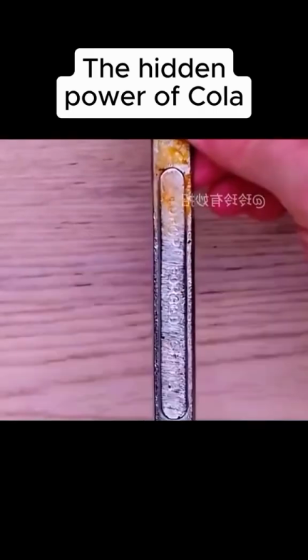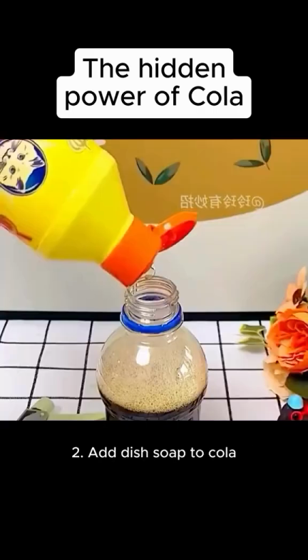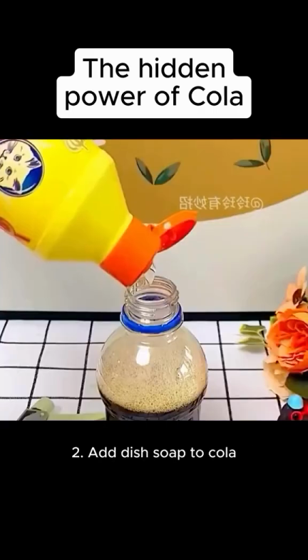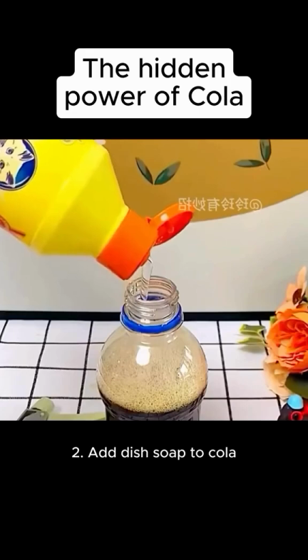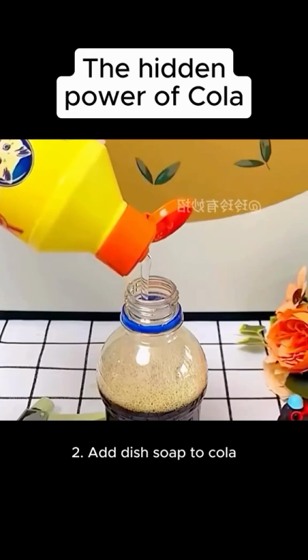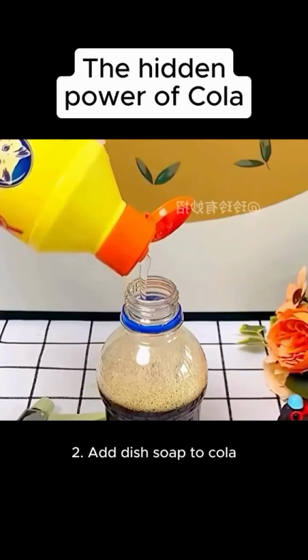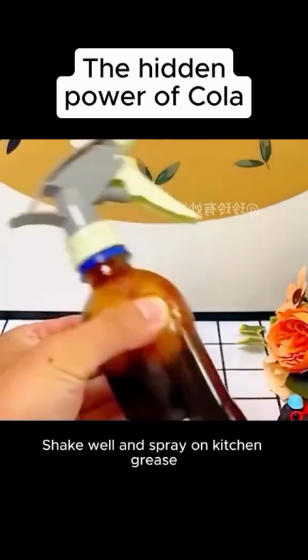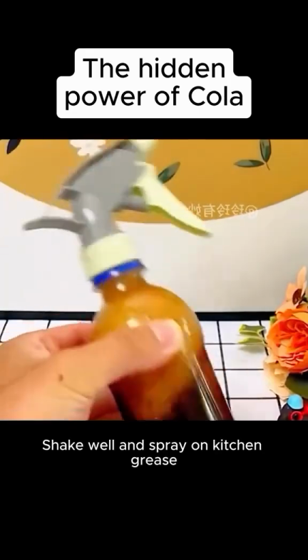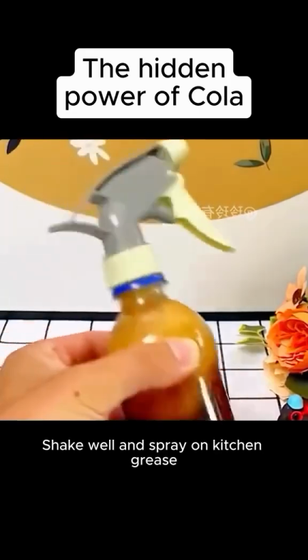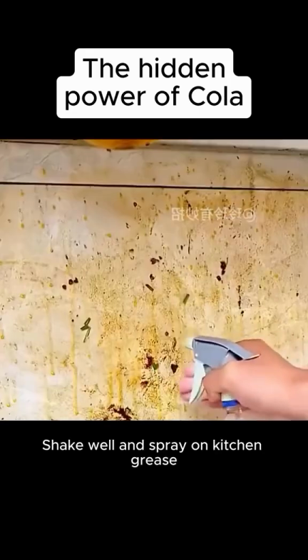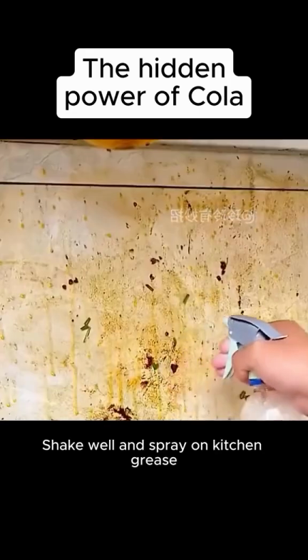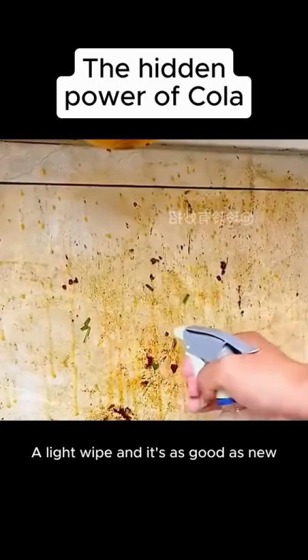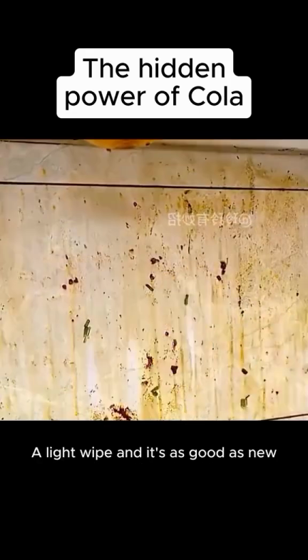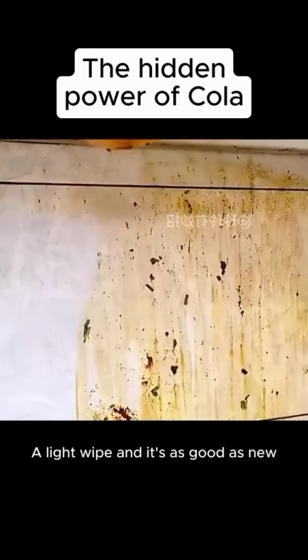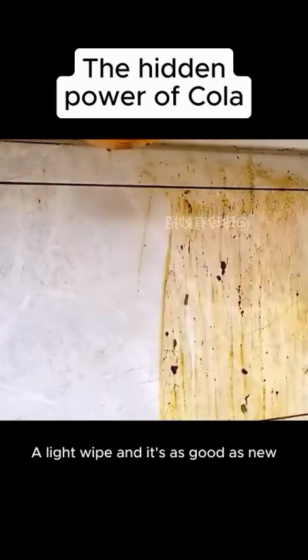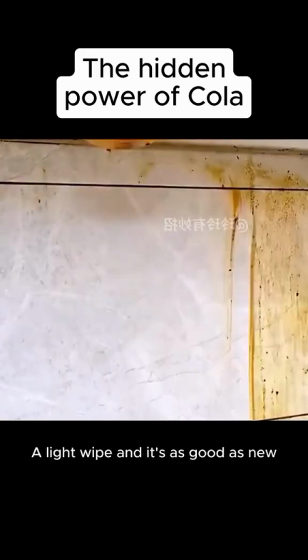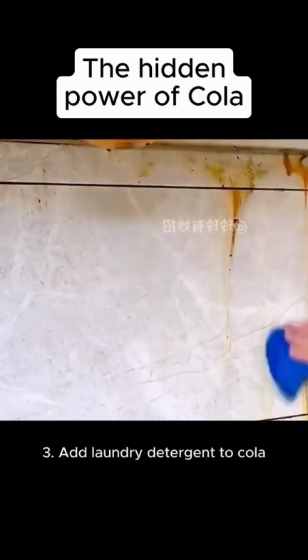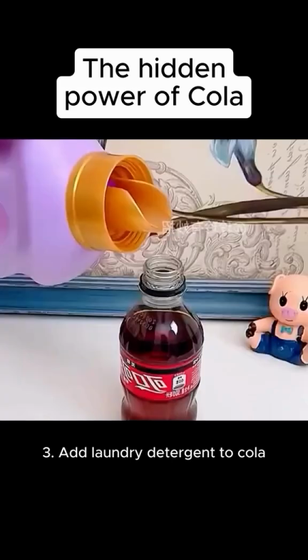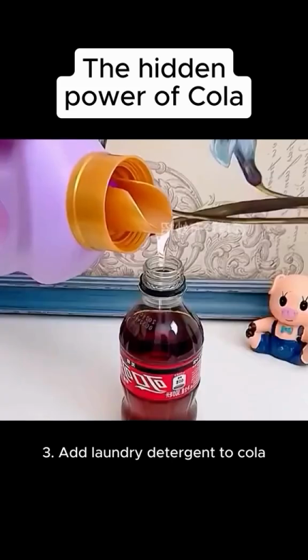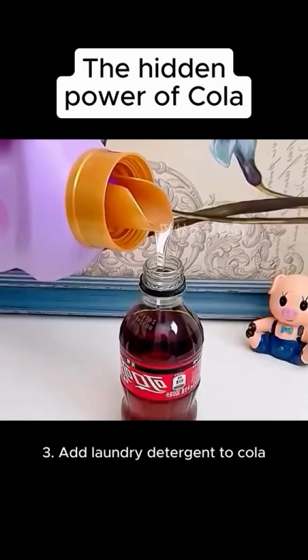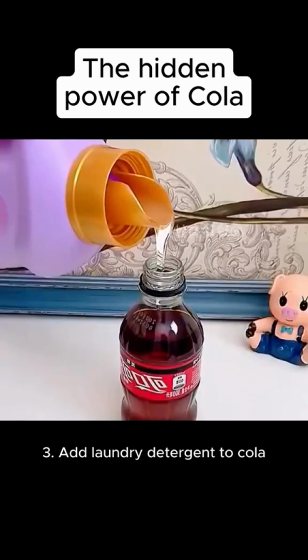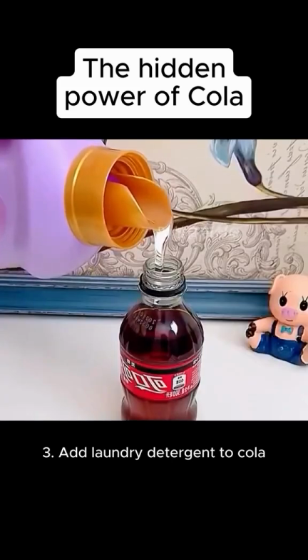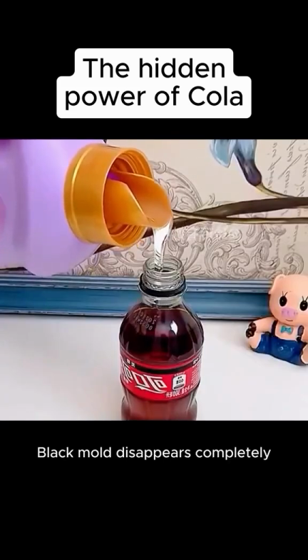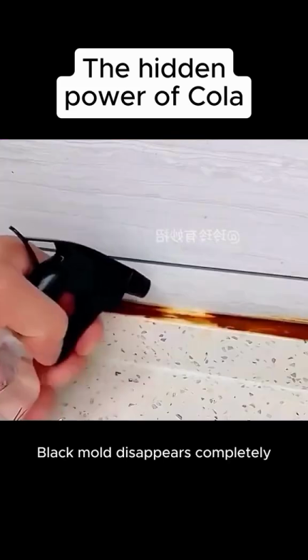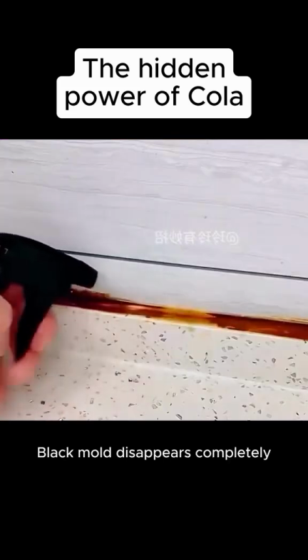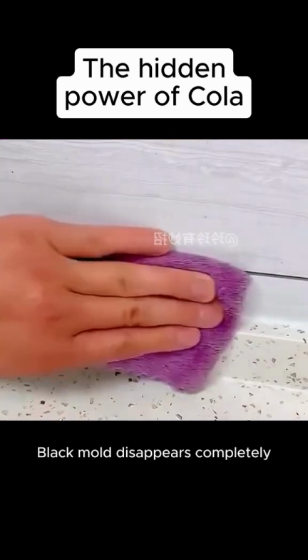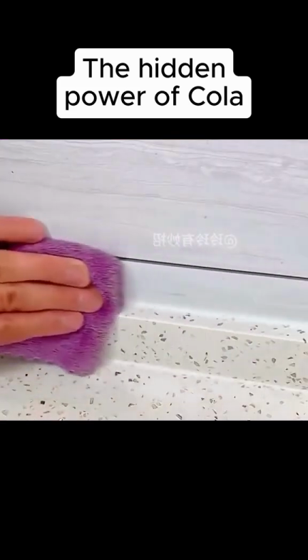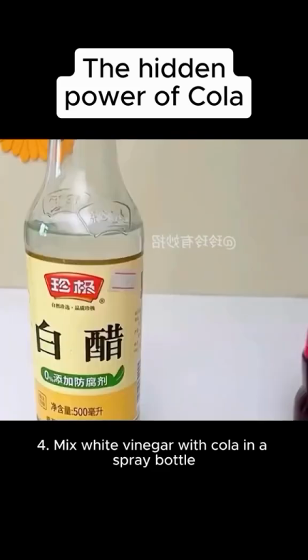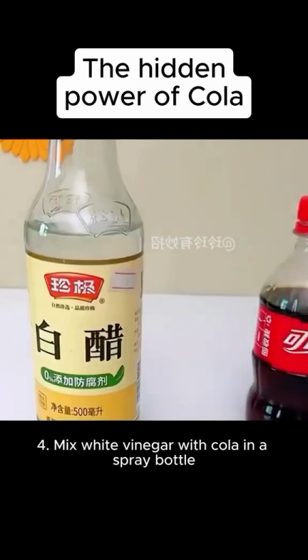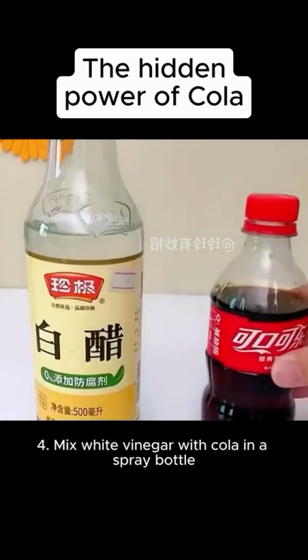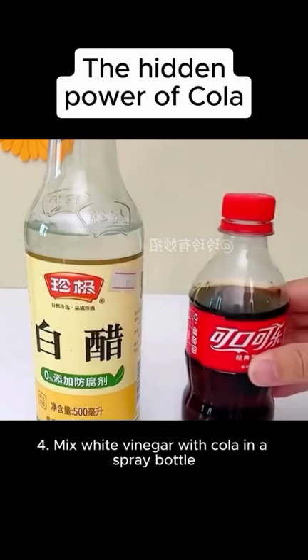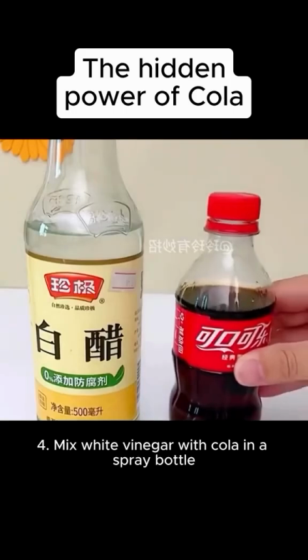Two: add dish soap to cola, shake well, and spray on kitchen grease — a light wipe and it's as good as new. Three: add laundry detergent to cola and black mold disappears completely.